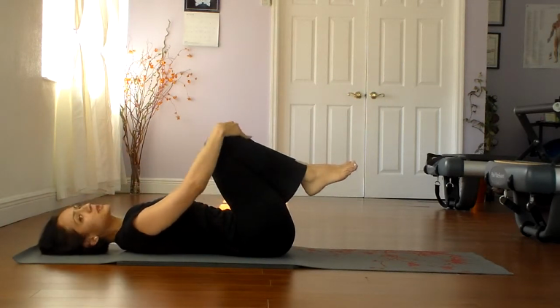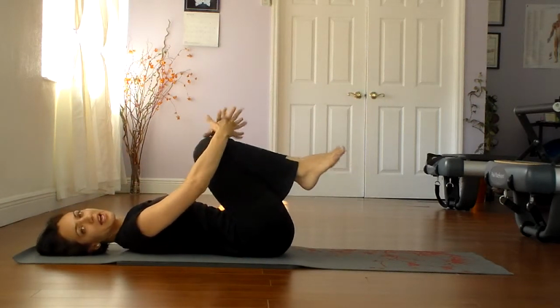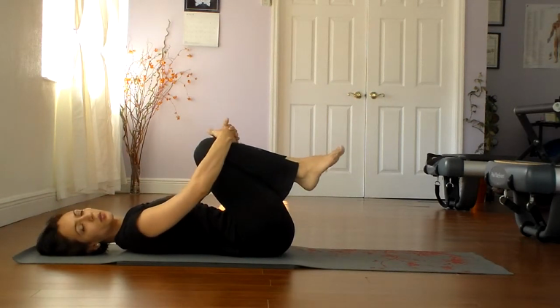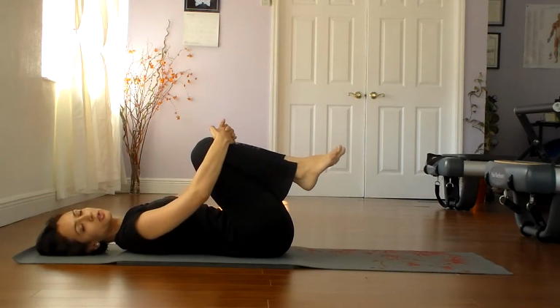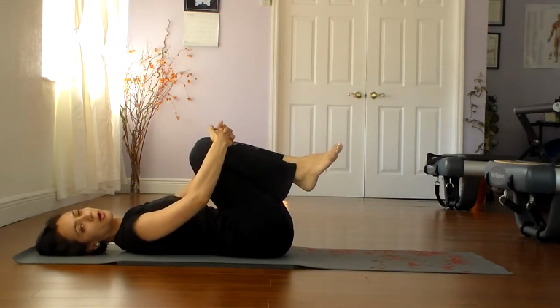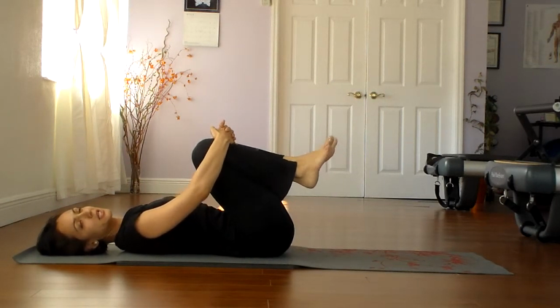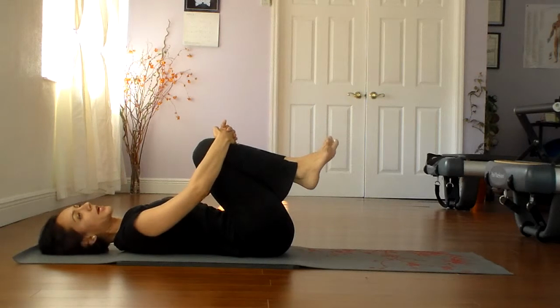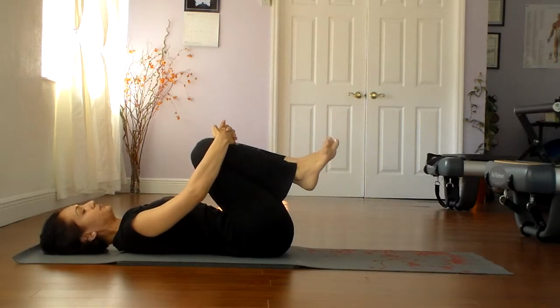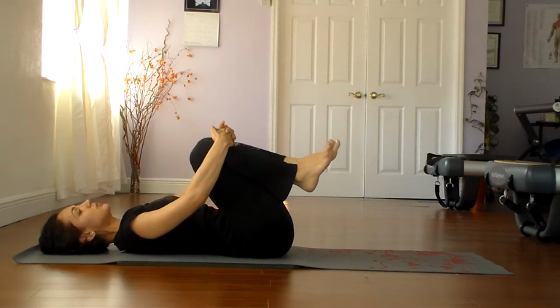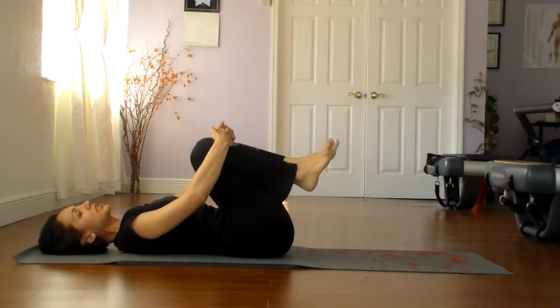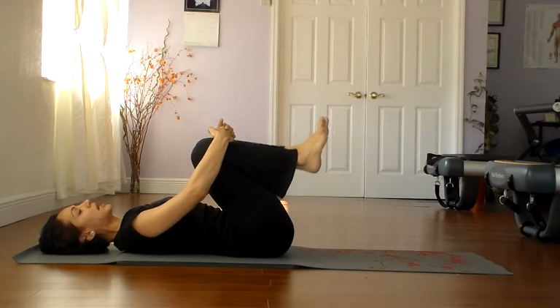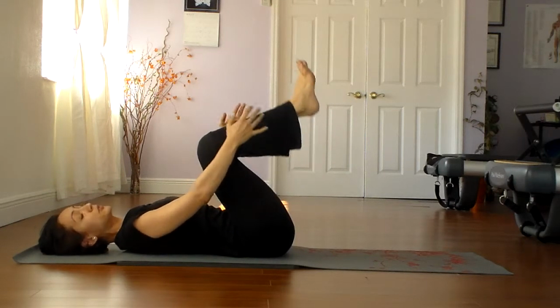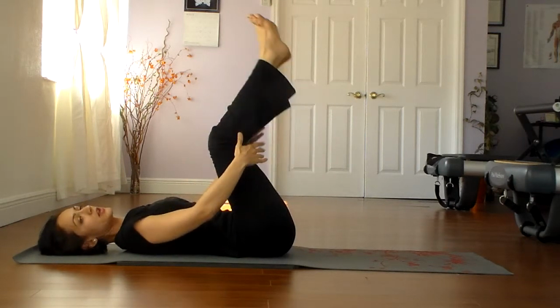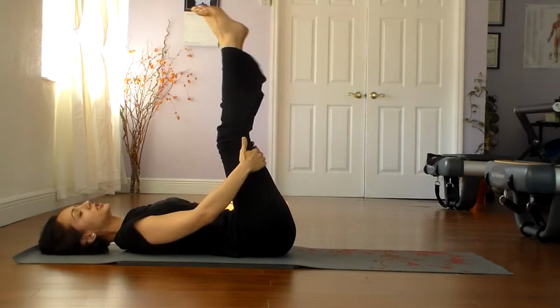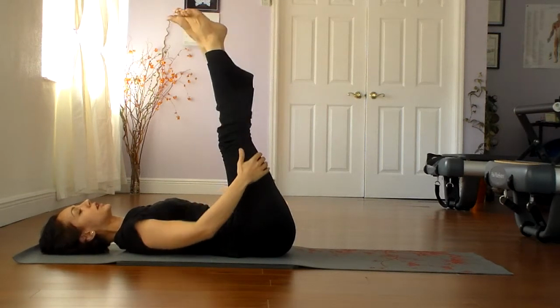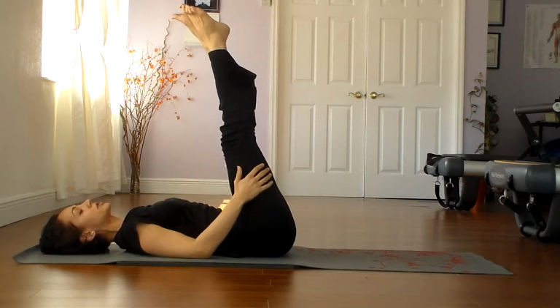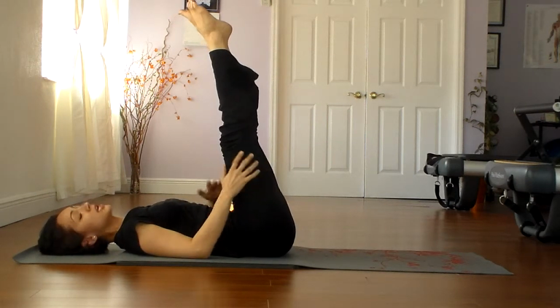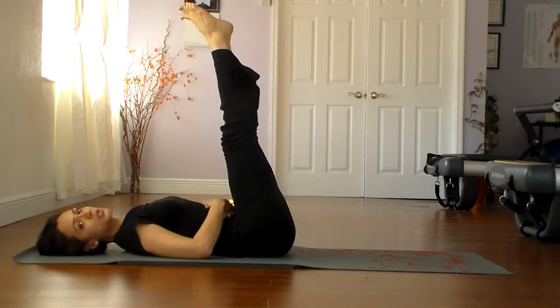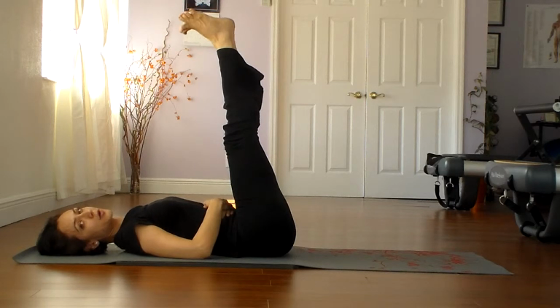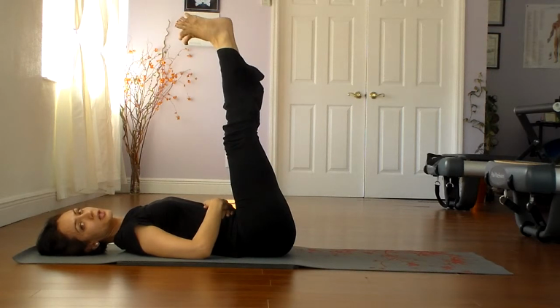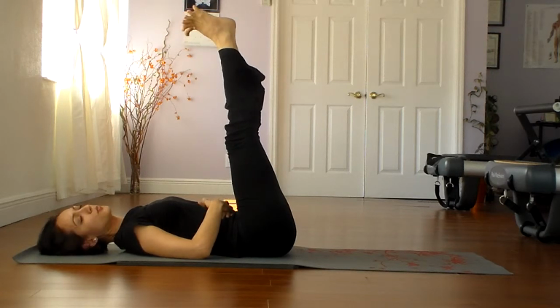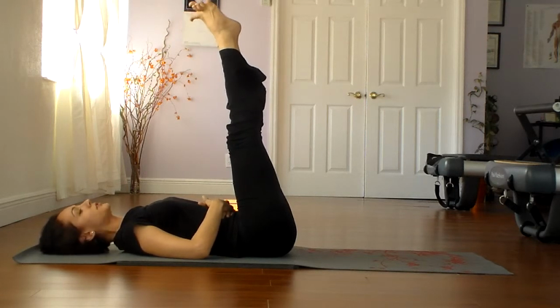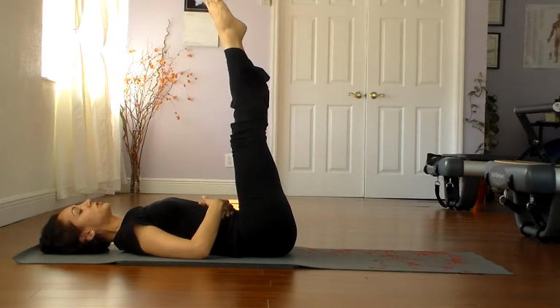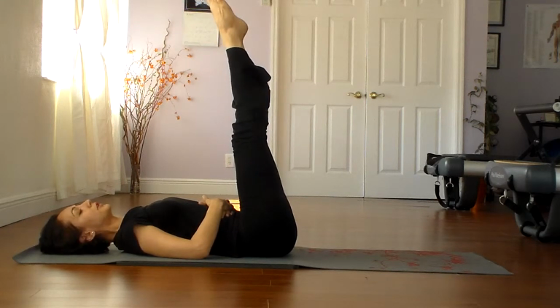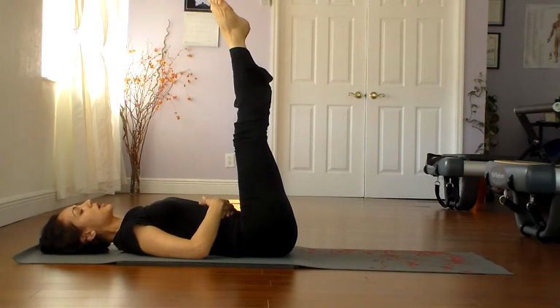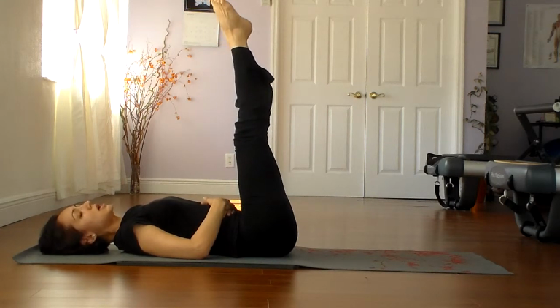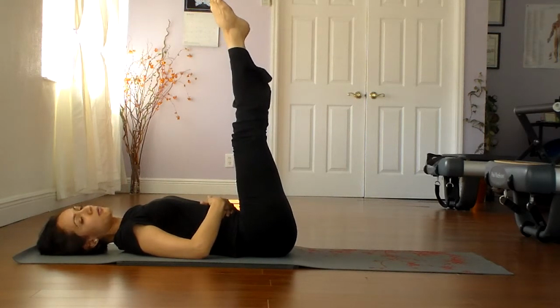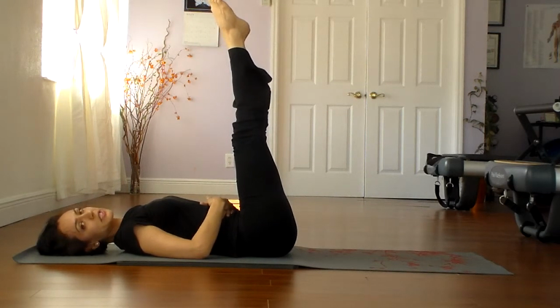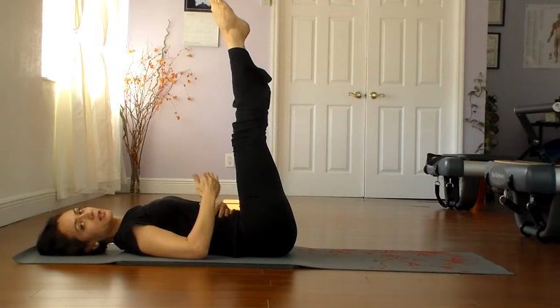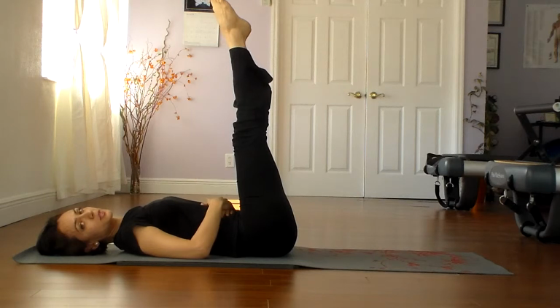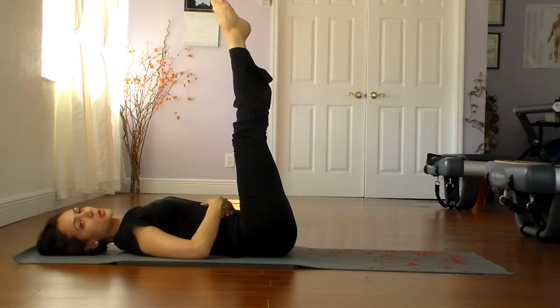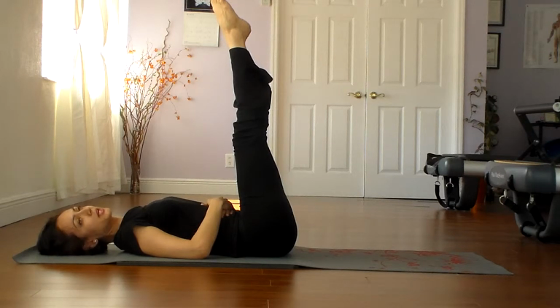Let's place that in — we're working towards our basic mat Pilates. We'll put that in addition to the other exercises already addressed in previous videos. Feel free to go in for more detail and watch some of the older videos.